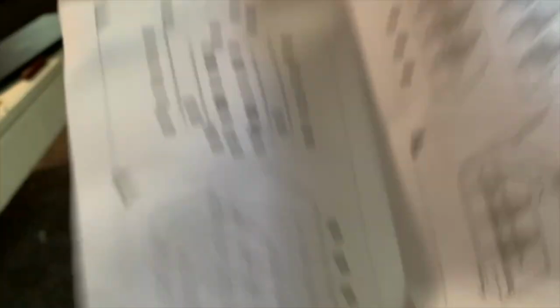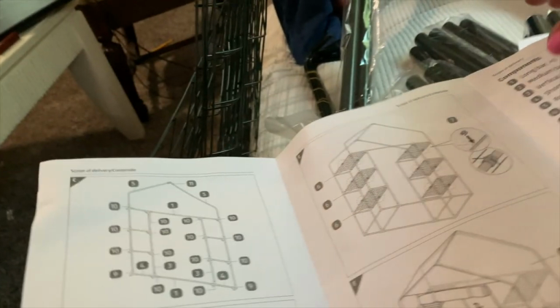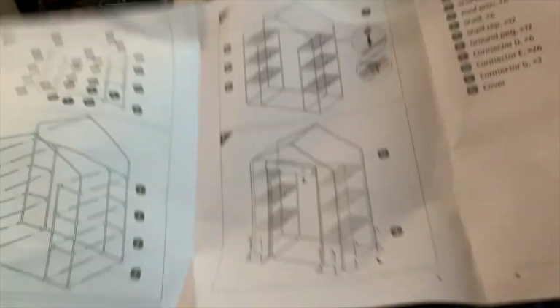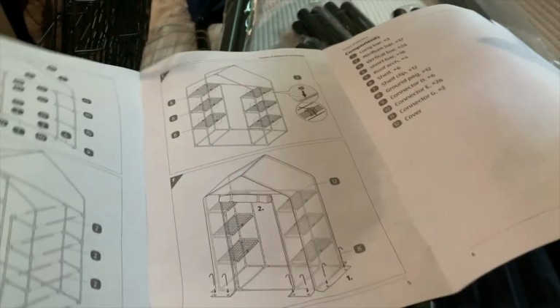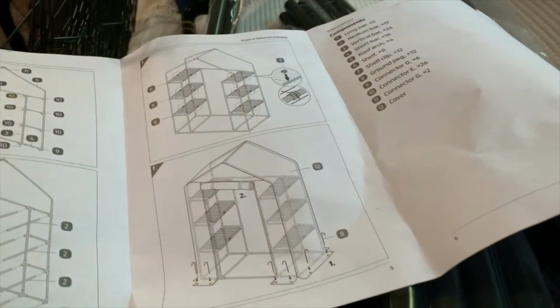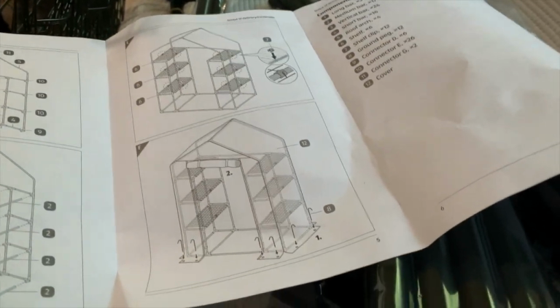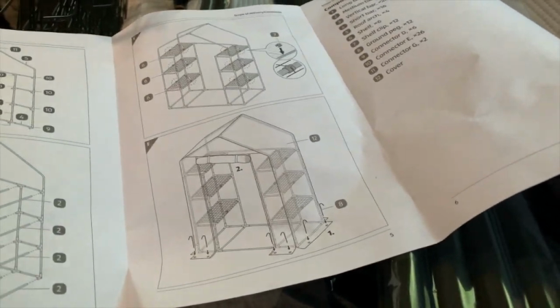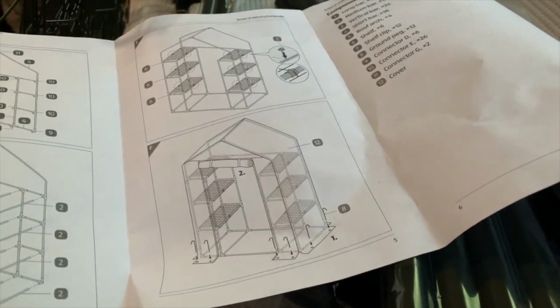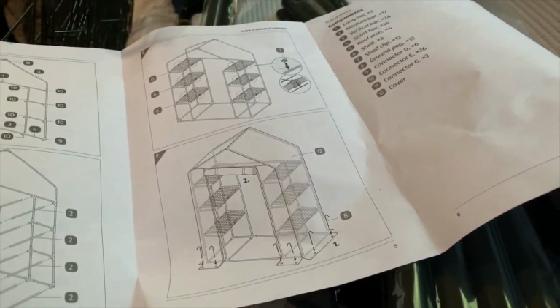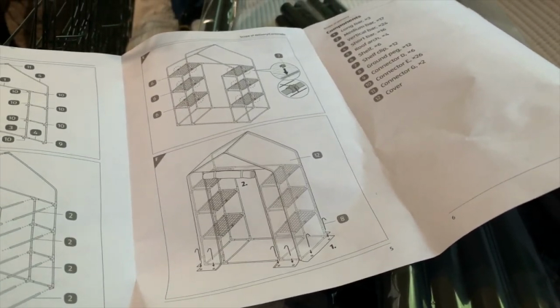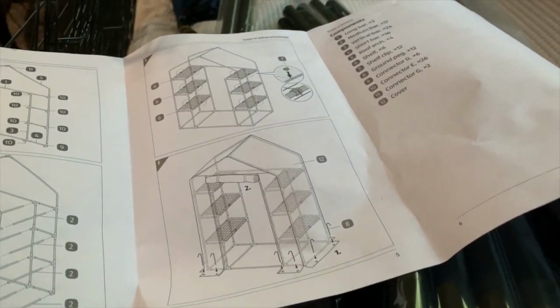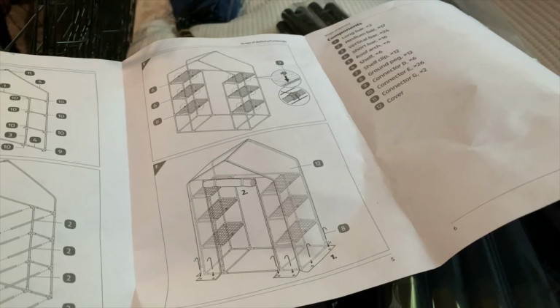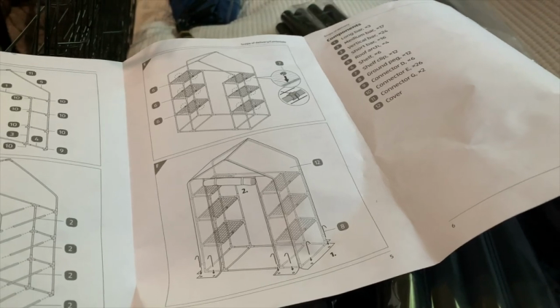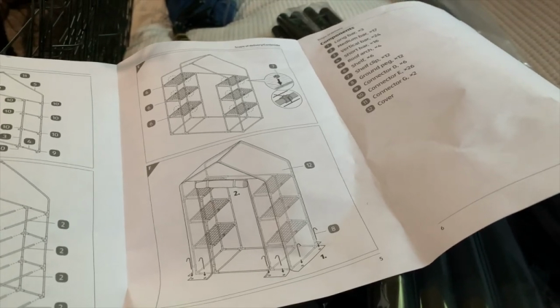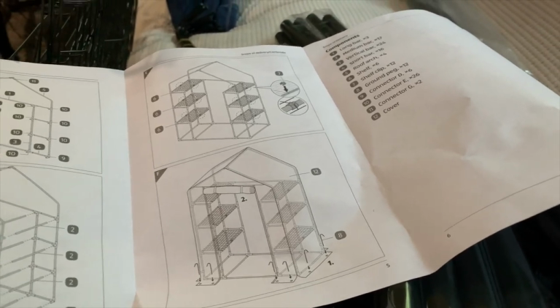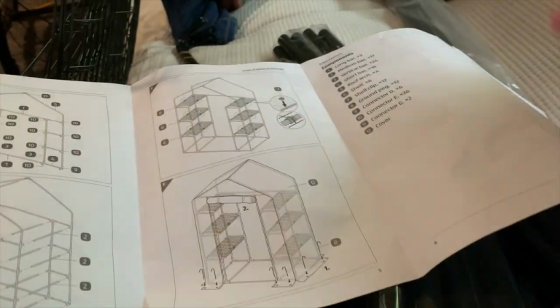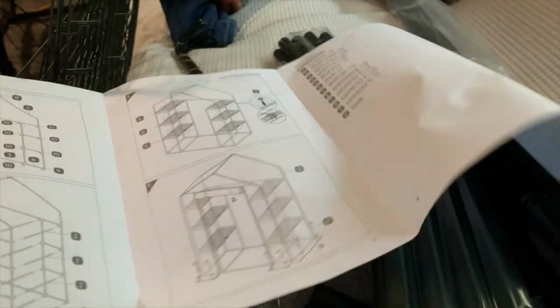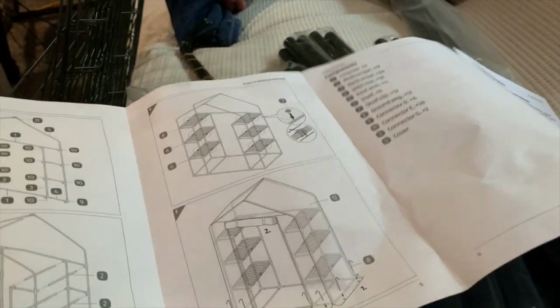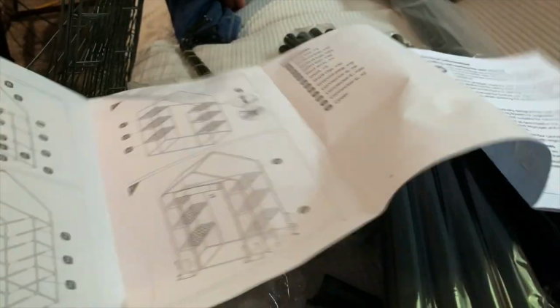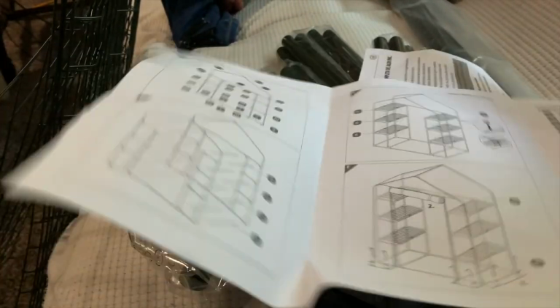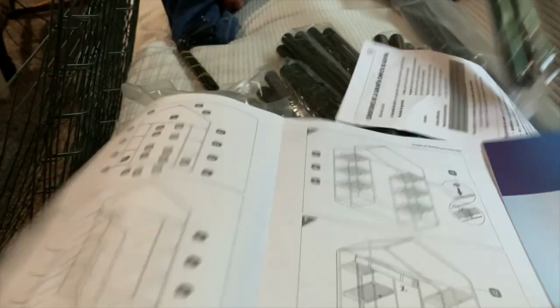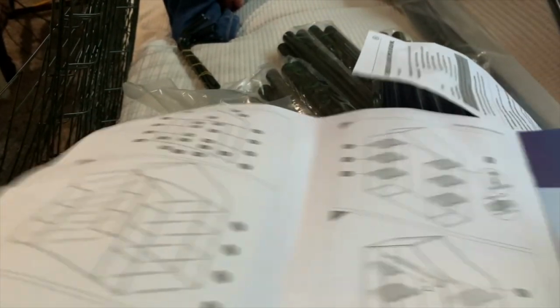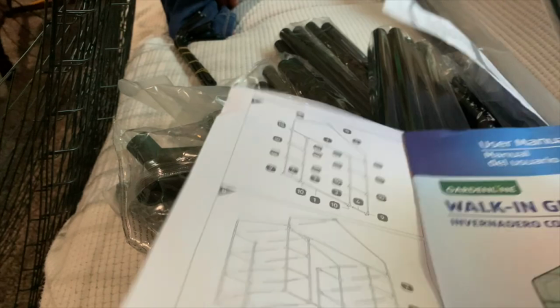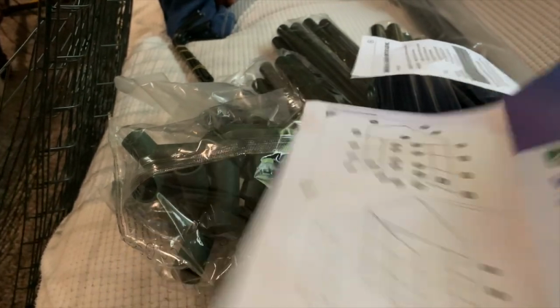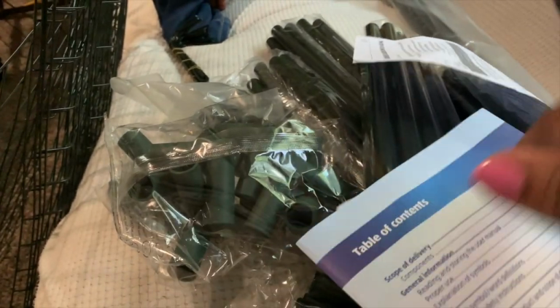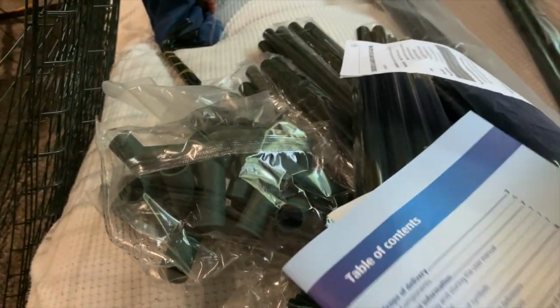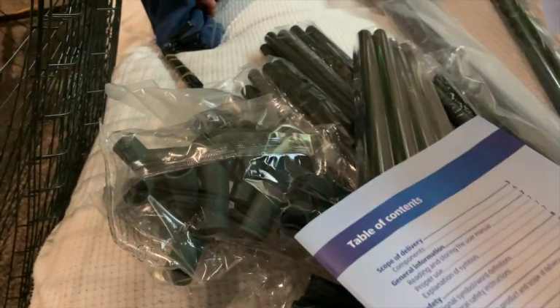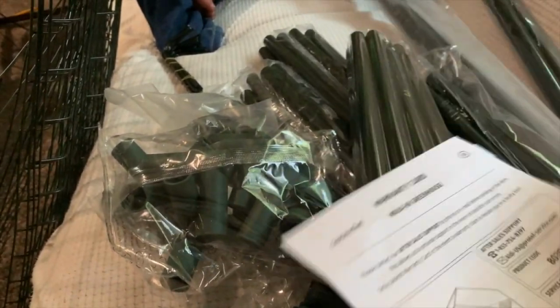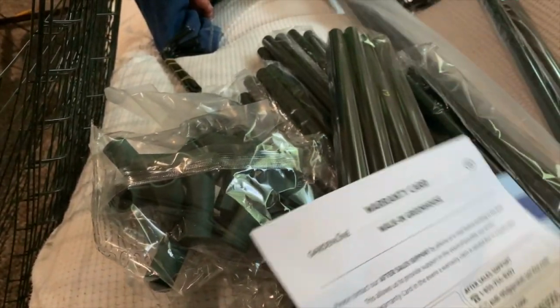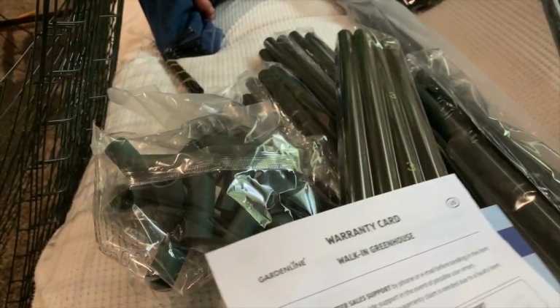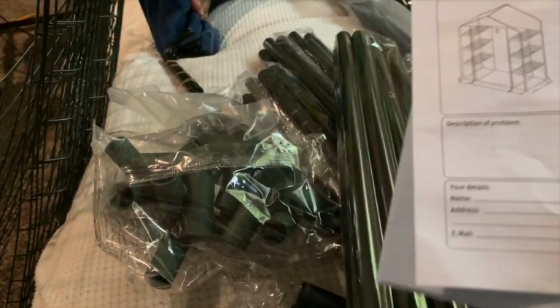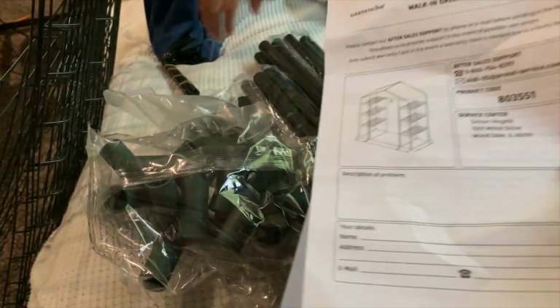I forgot that we never went and got the cinder blocks or bricks to hold it down so the wind won't blow it. I'll probably go get those tomorrow at Home Depot.